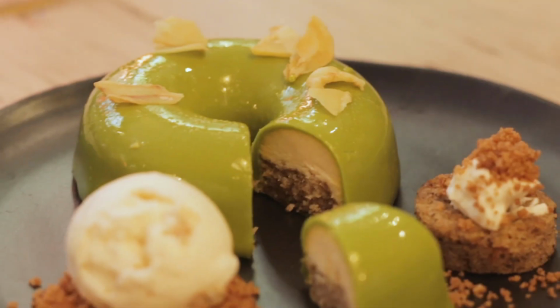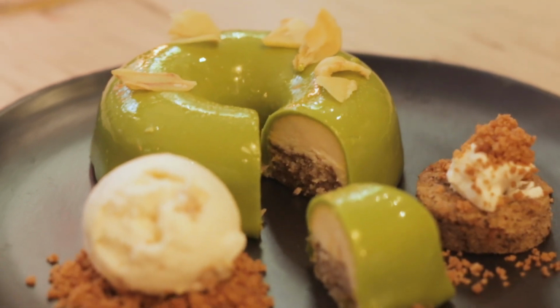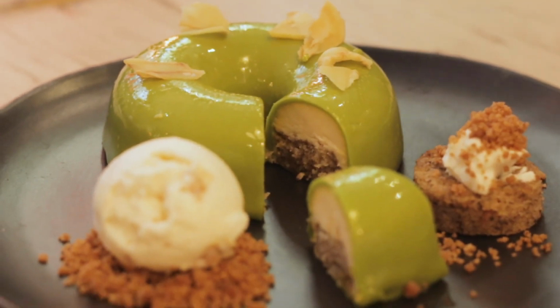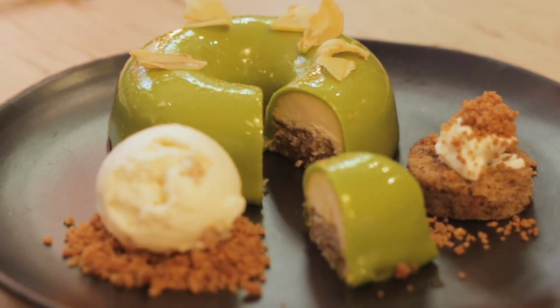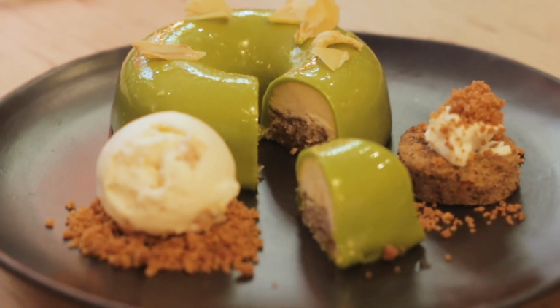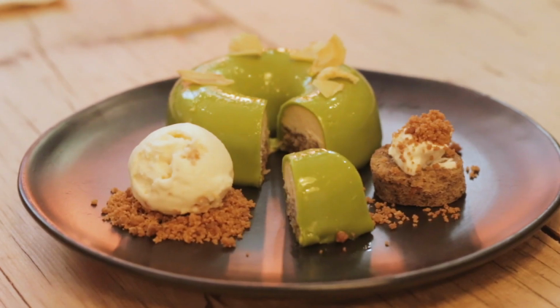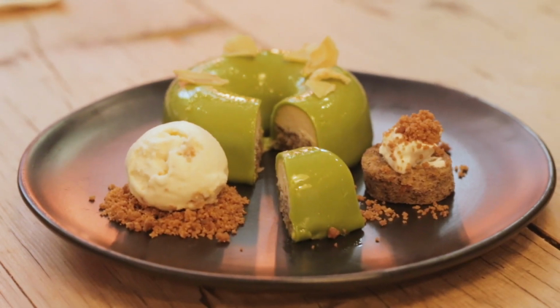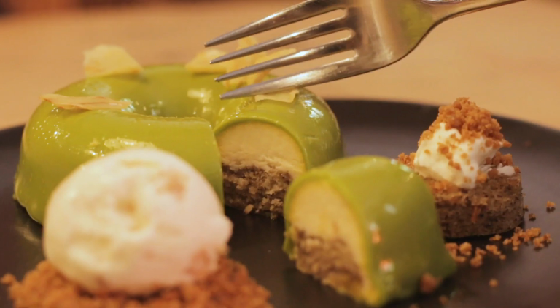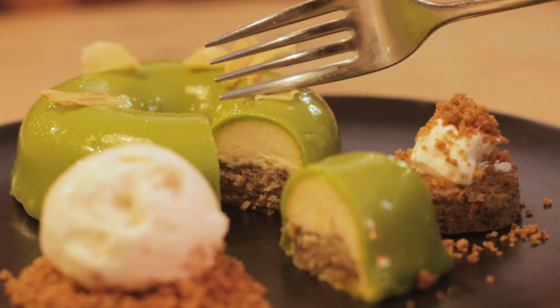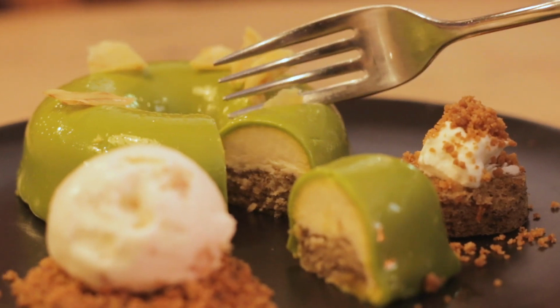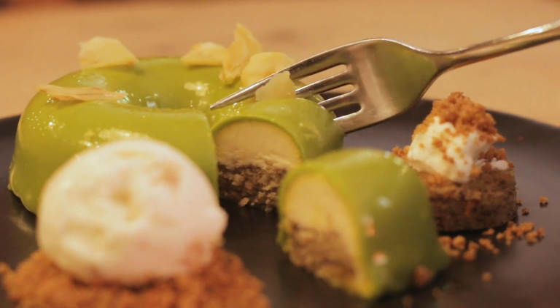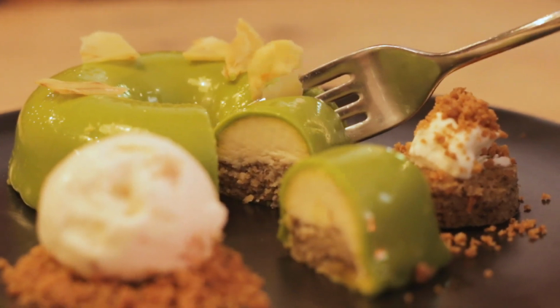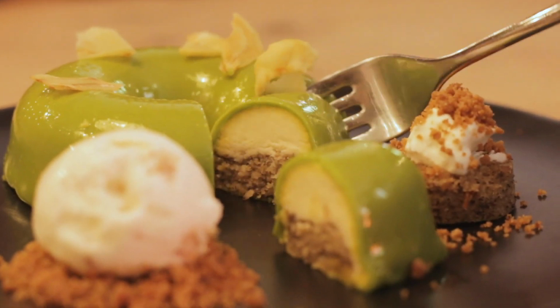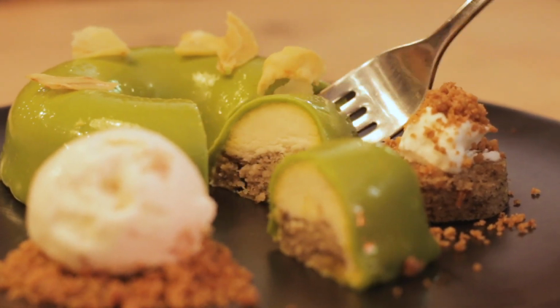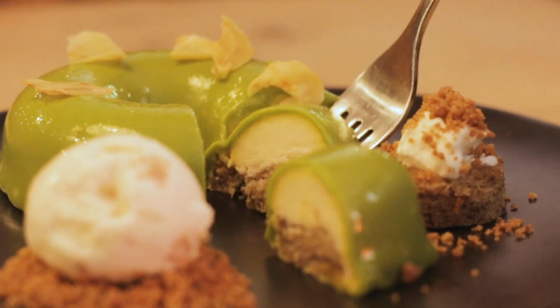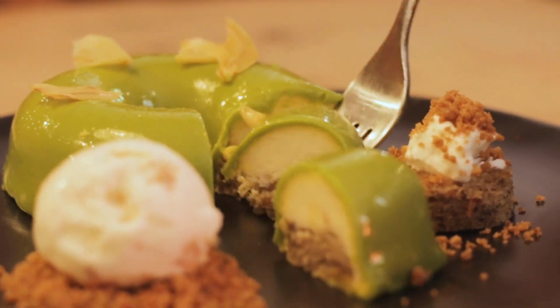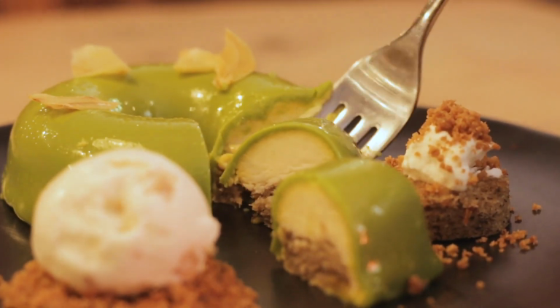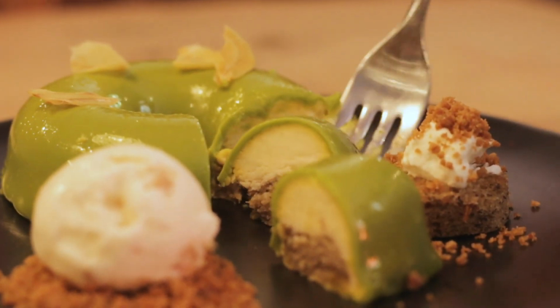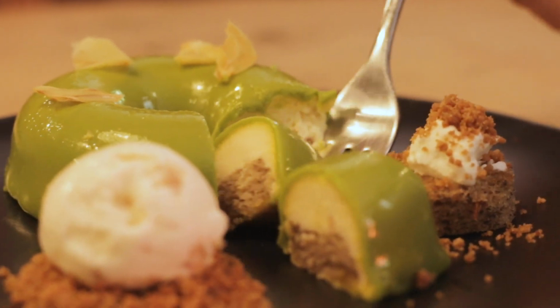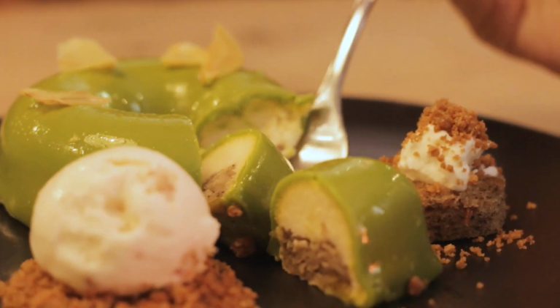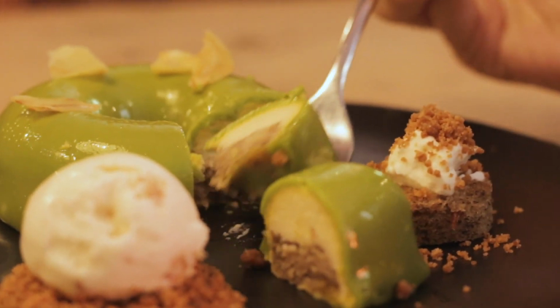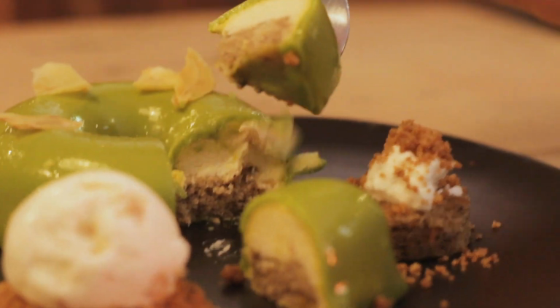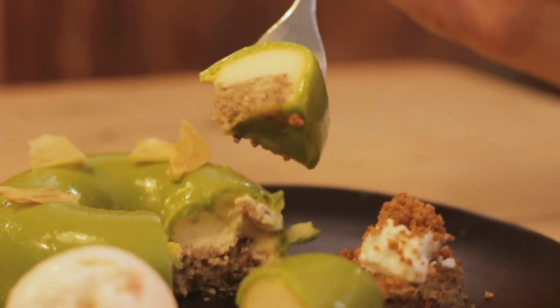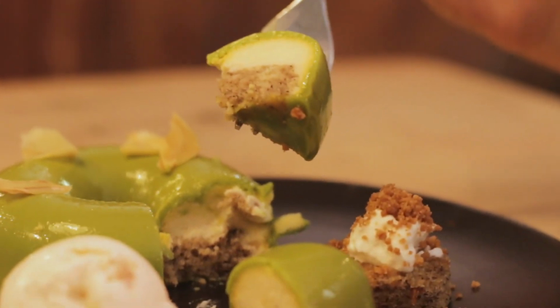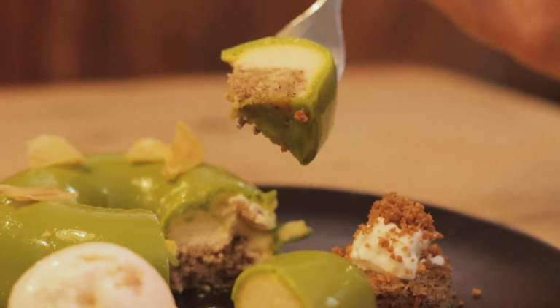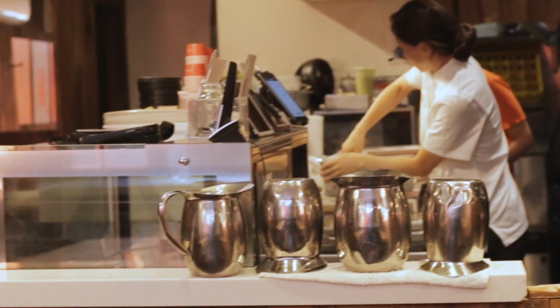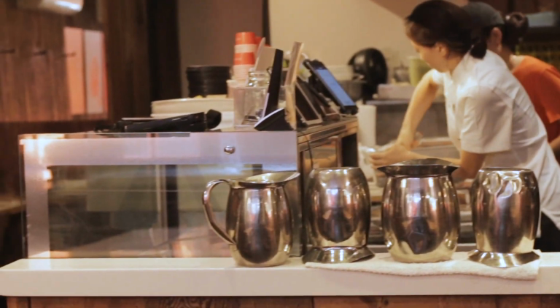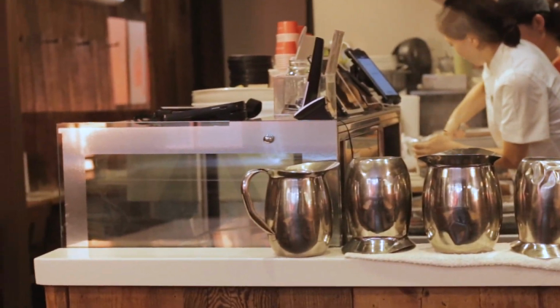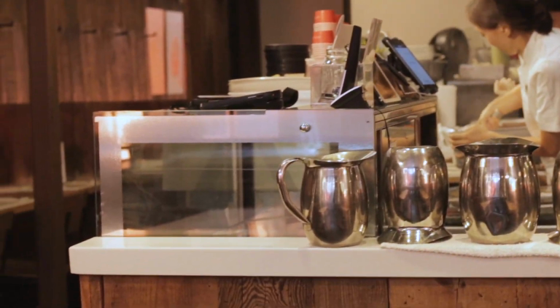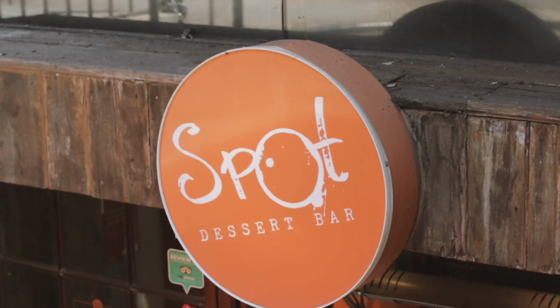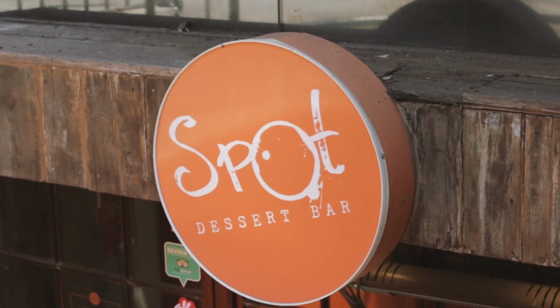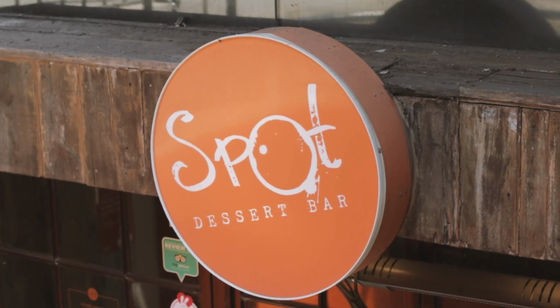Another thing is the flavors we use — they're very unique, like taro, yuzu, lychee, and durian. These are not everyday flavors you get or see from other dessert places.